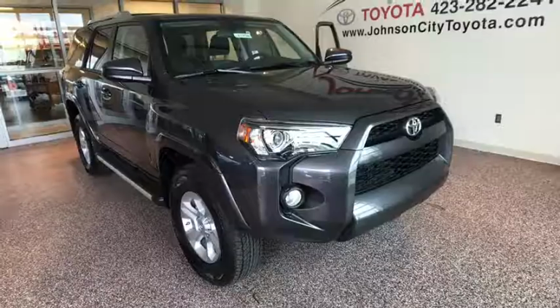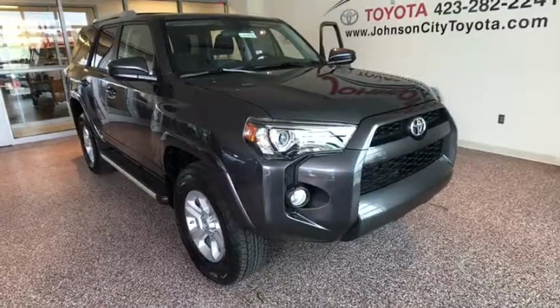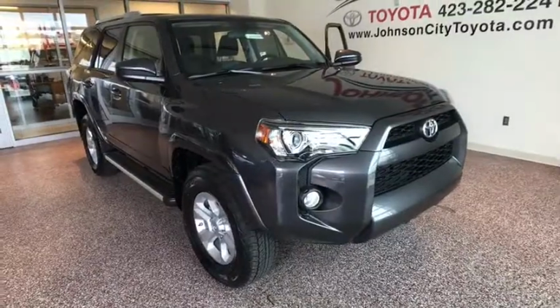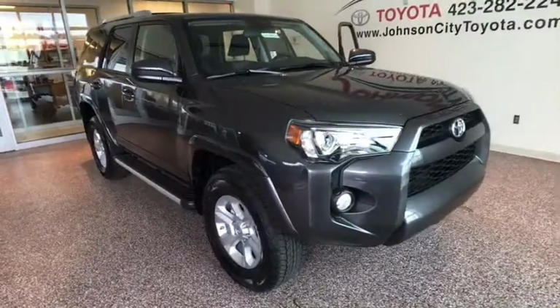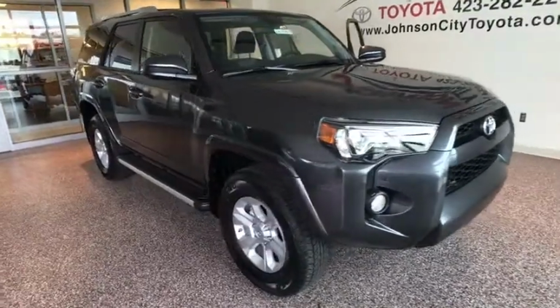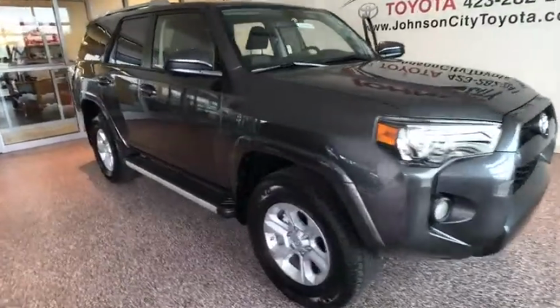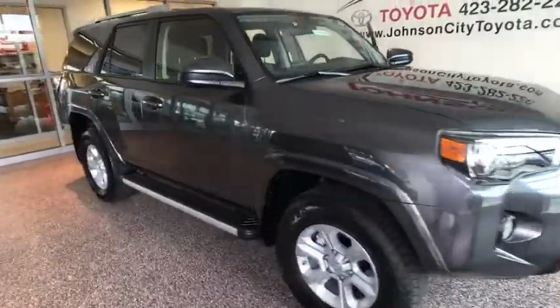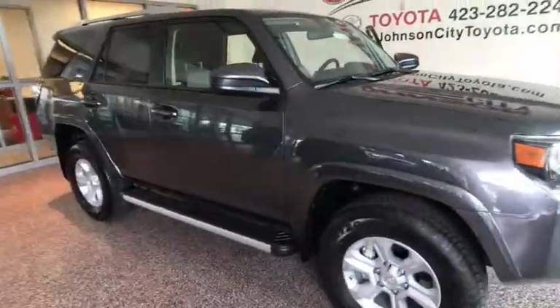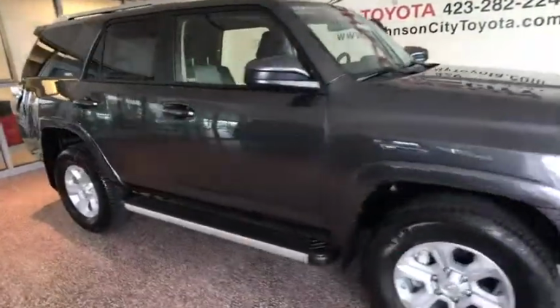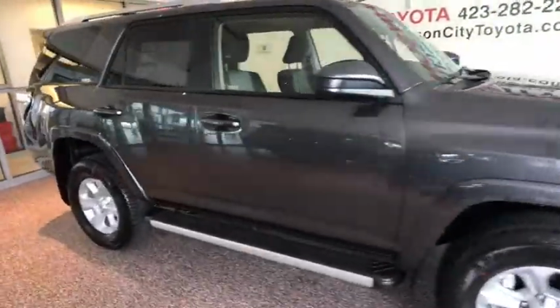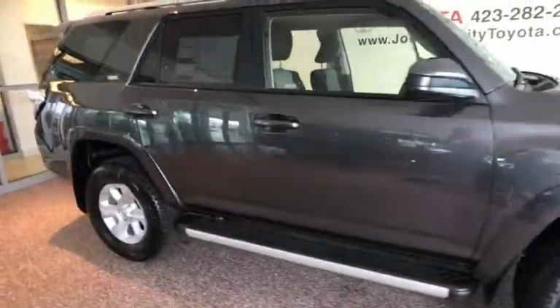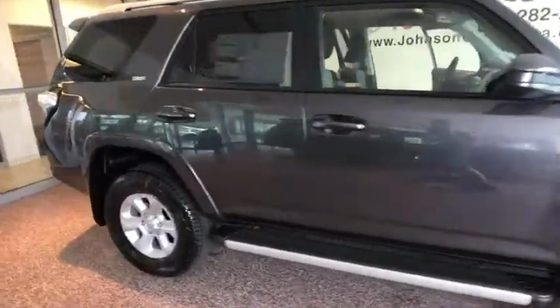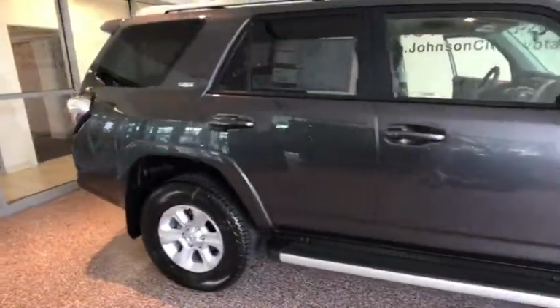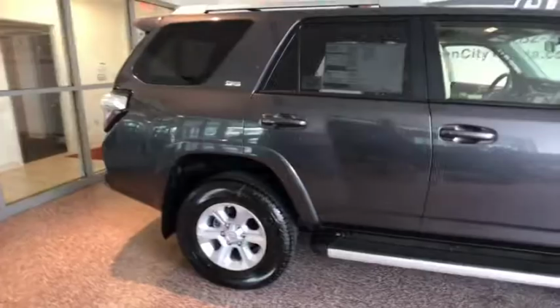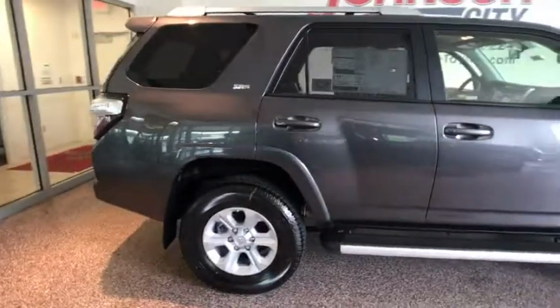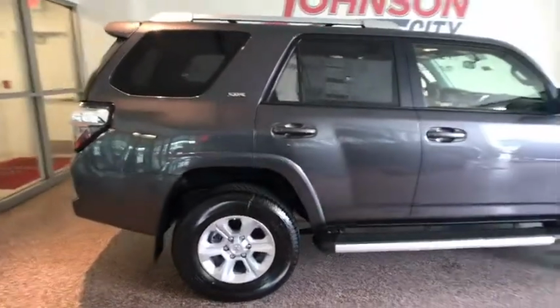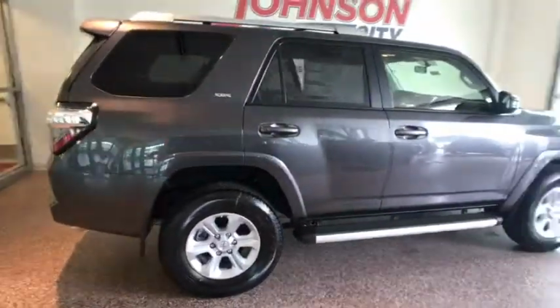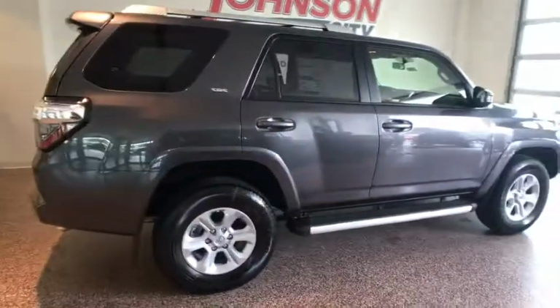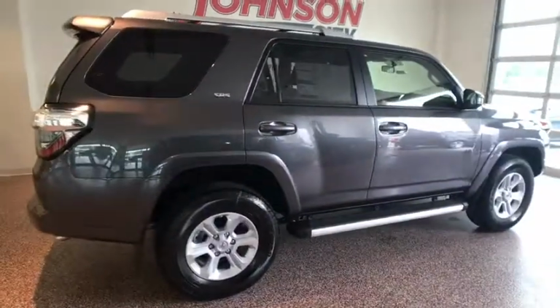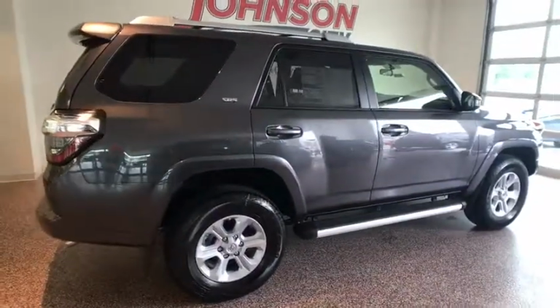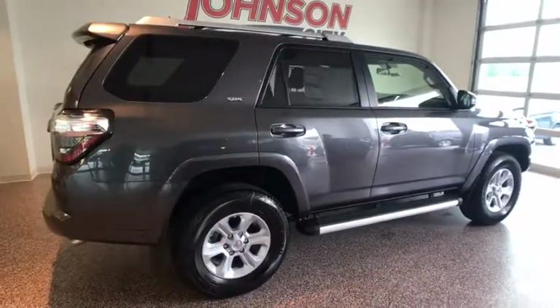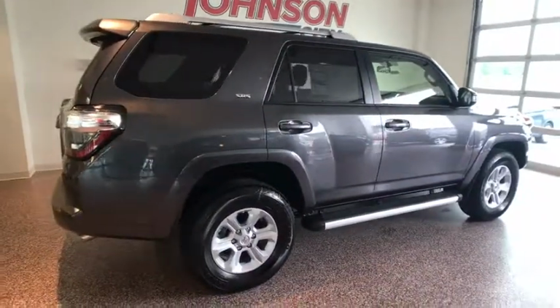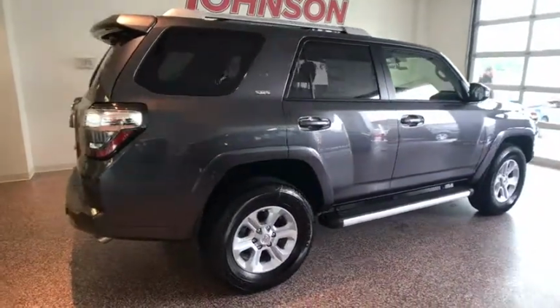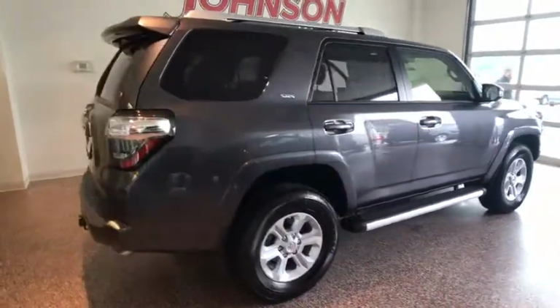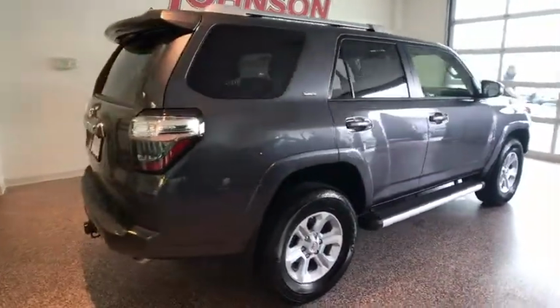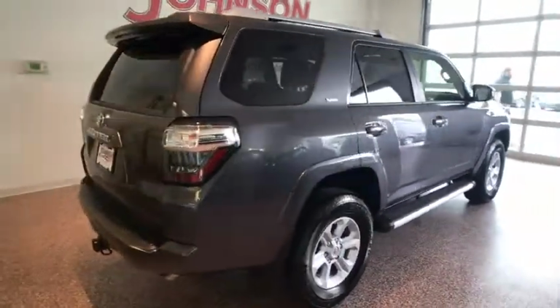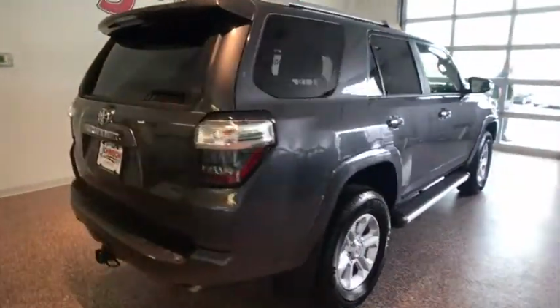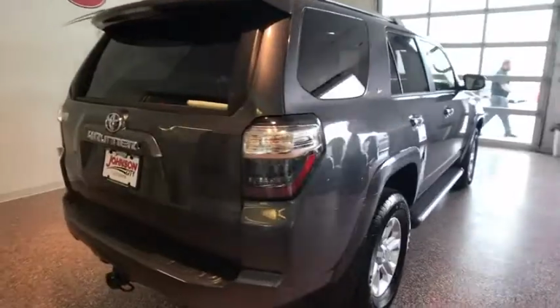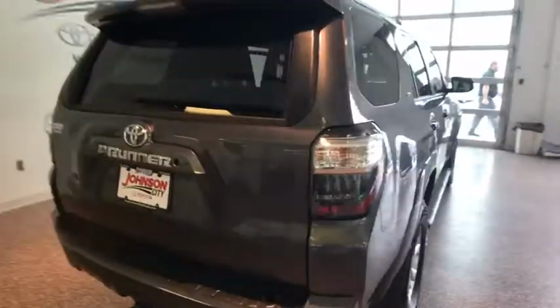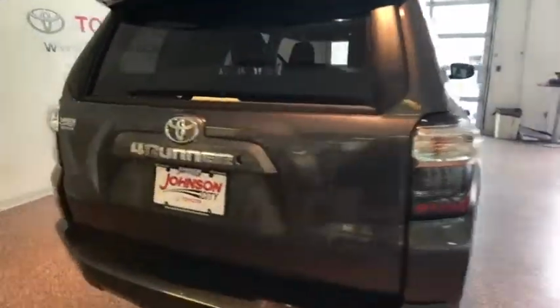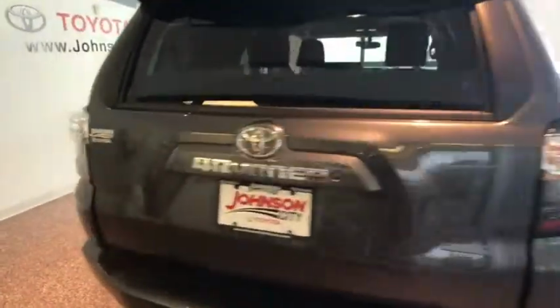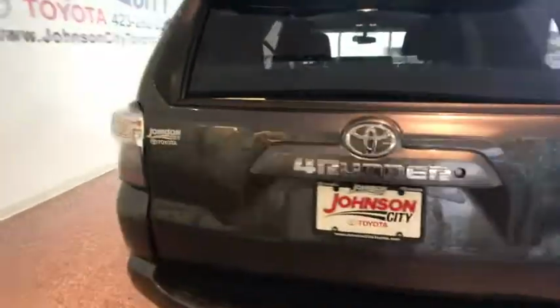The 2017 Toyota 4Runner. 4Runner durability is unbeatable. There are more 4Runners on the road today than any other mid-size SUV. This vehicle has less than 100 miles.